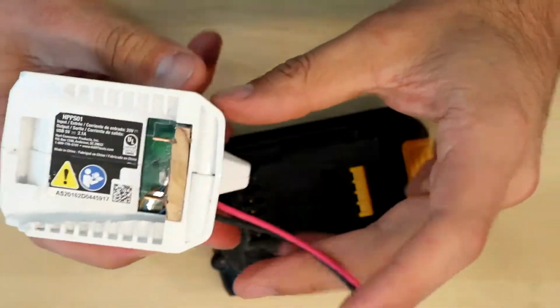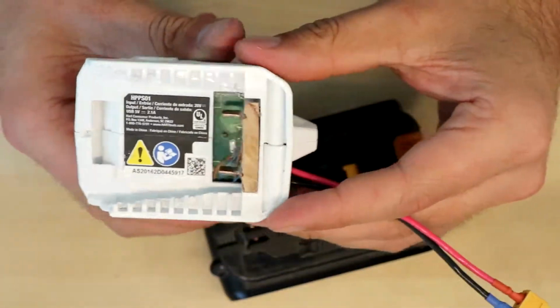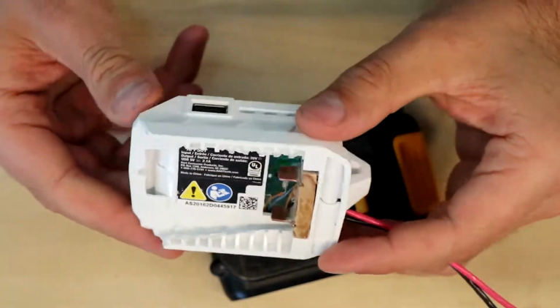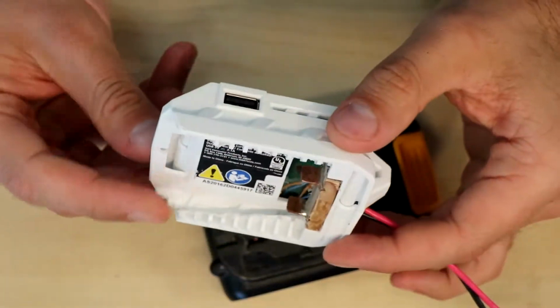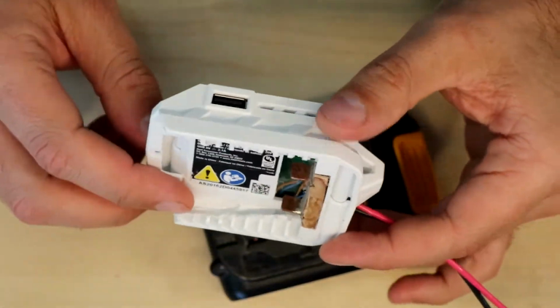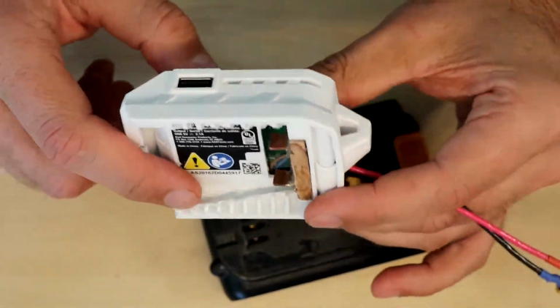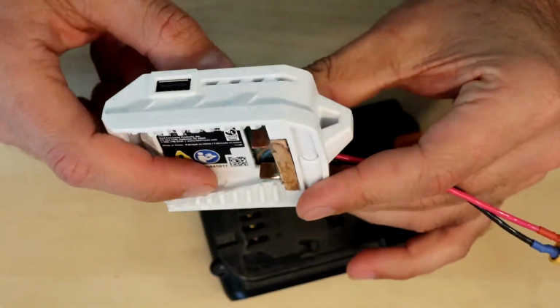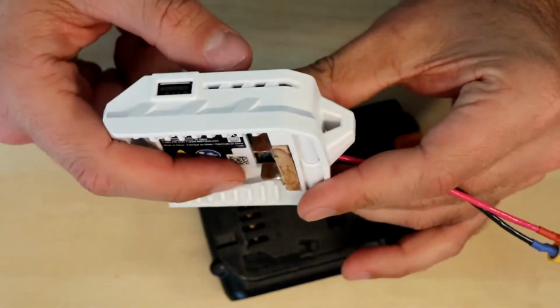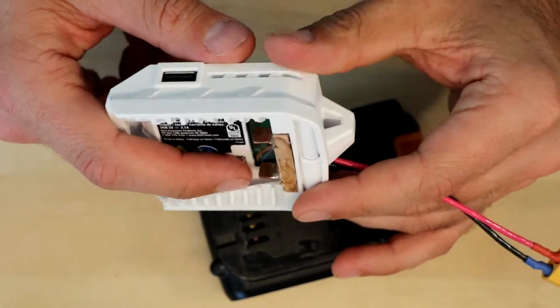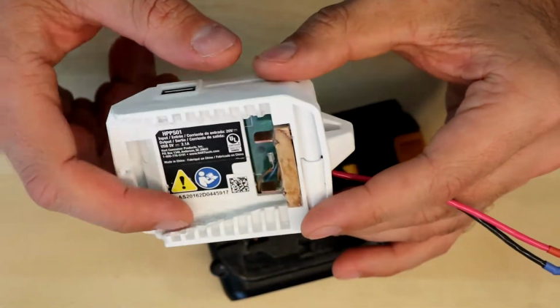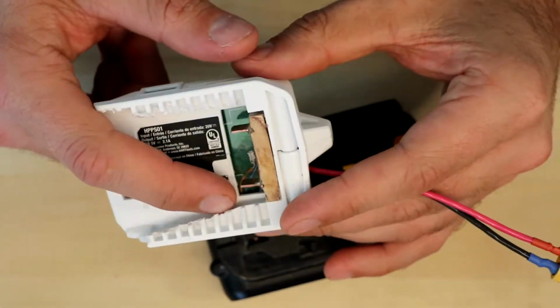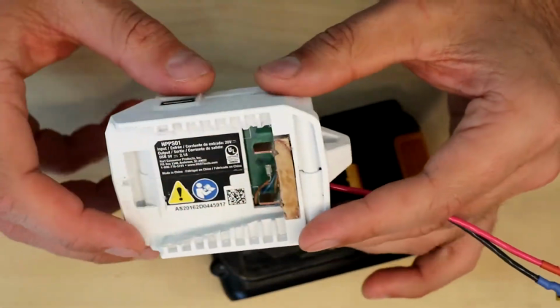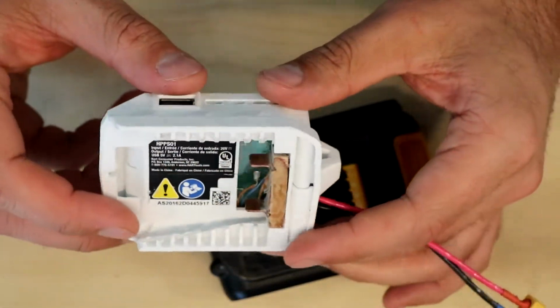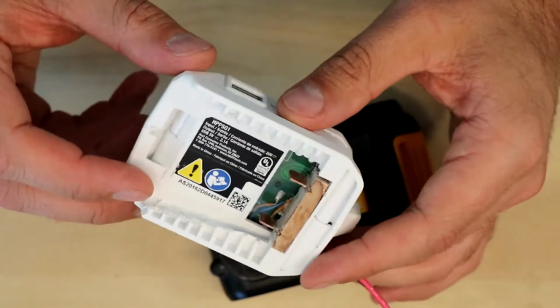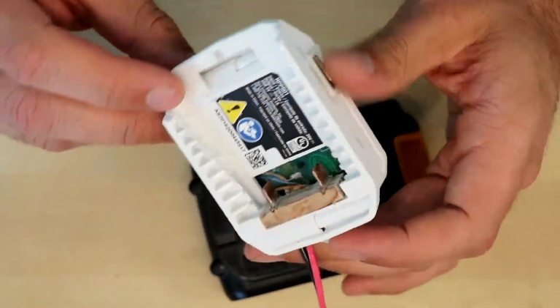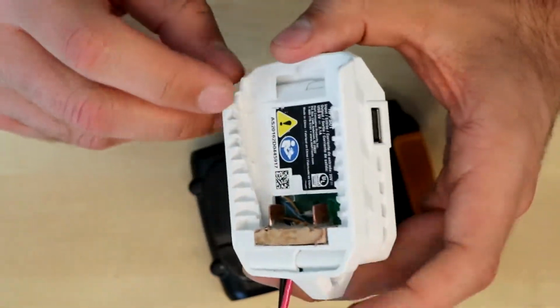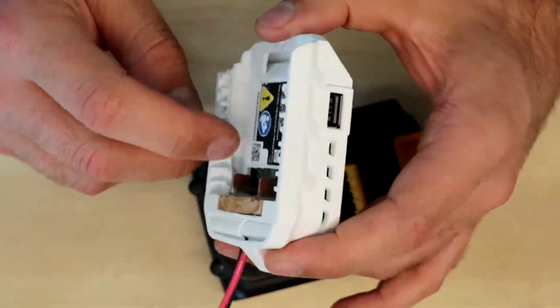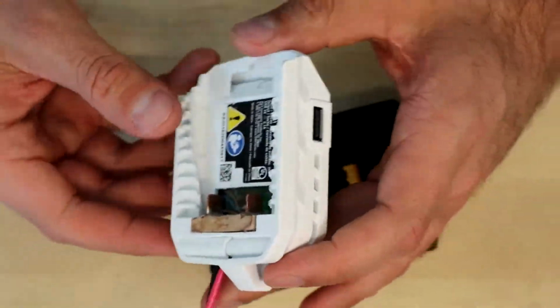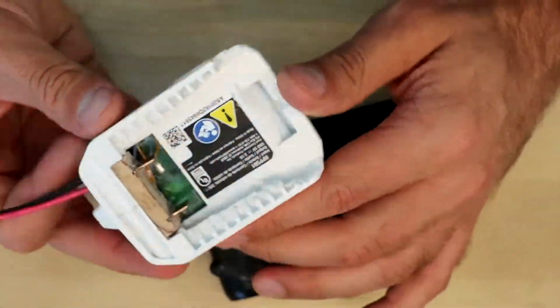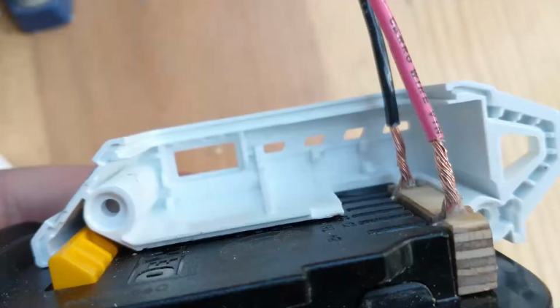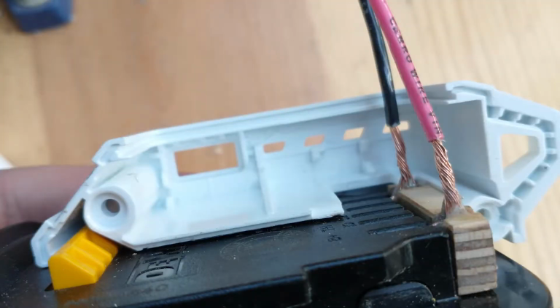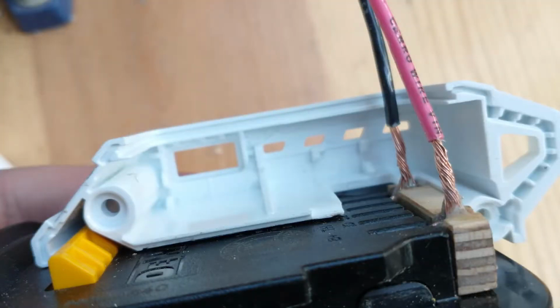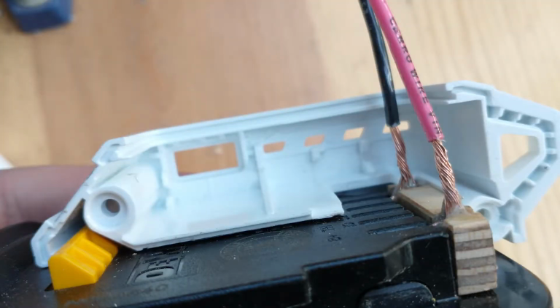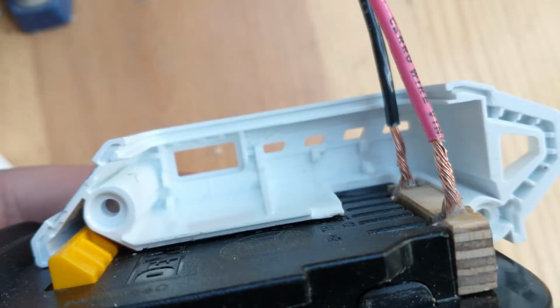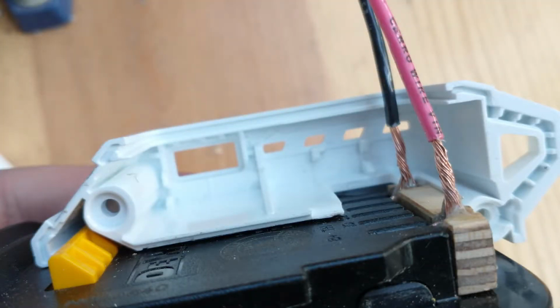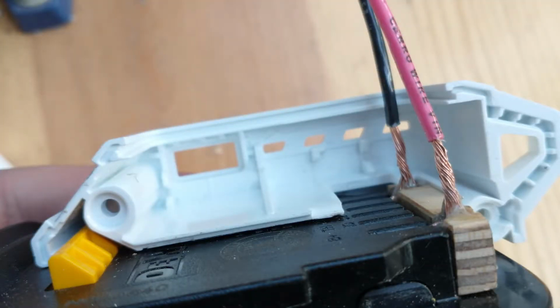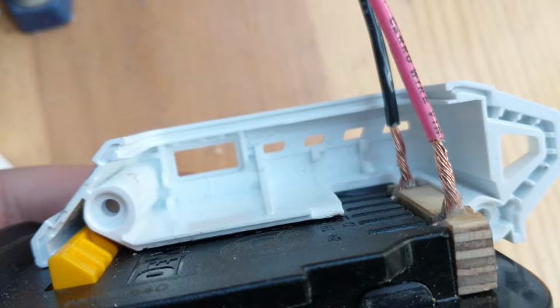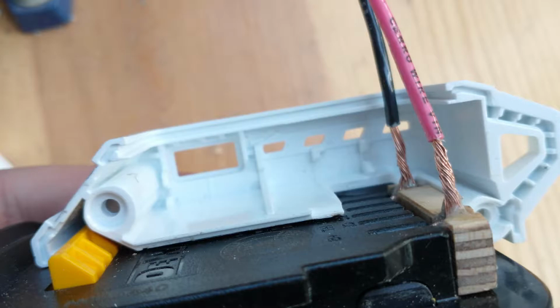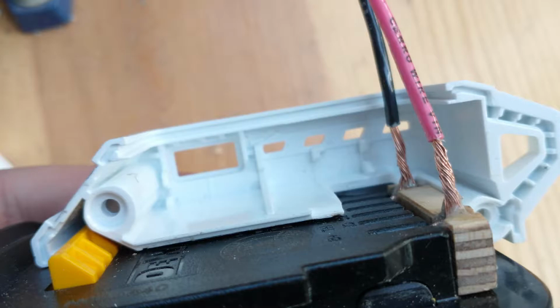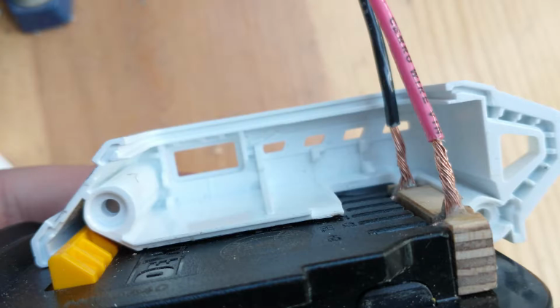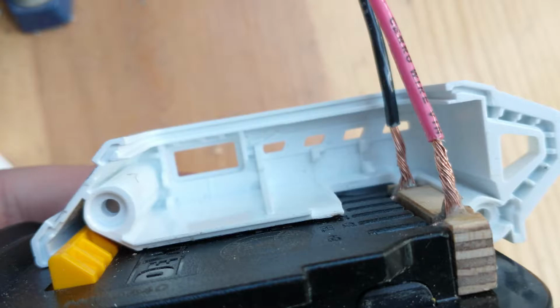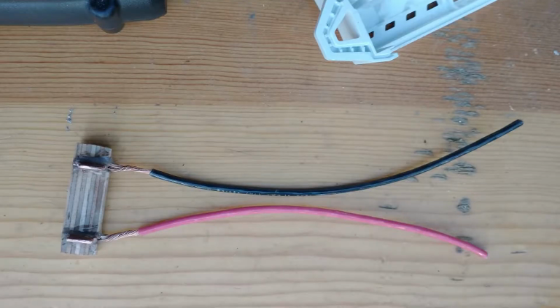I started by expanding the grooves on the side. I used a Dremel for this — you can see how much I had to remove. It's pretty easy to see once the pieces are disassembled; each half can be Dremeled separately.